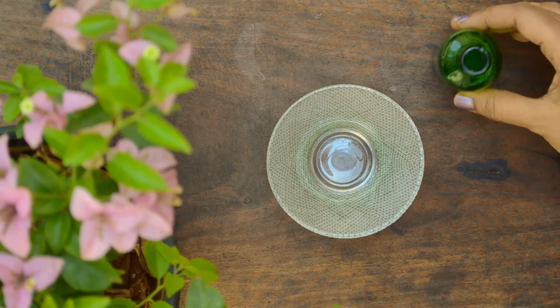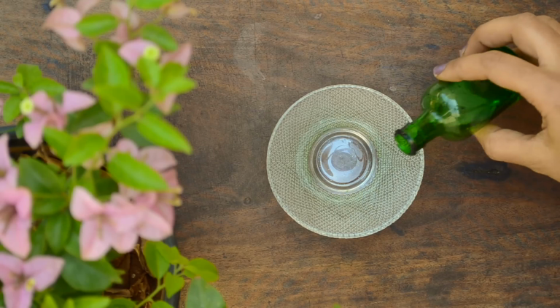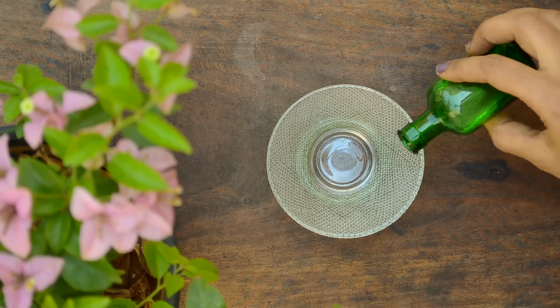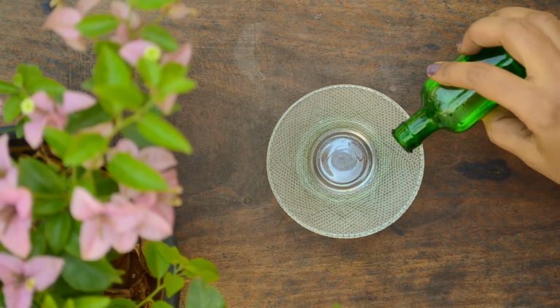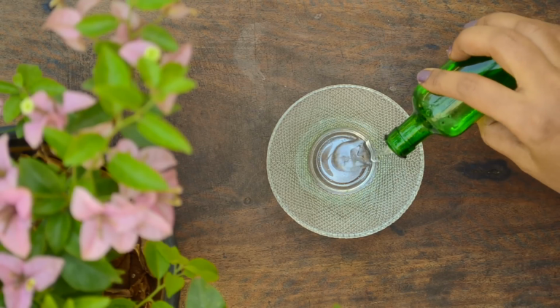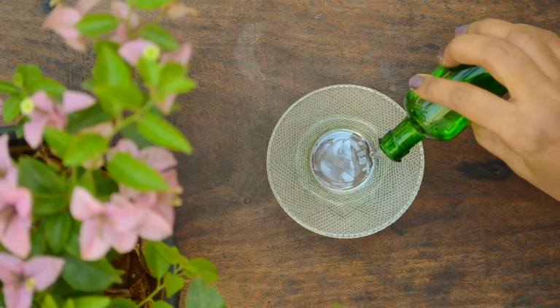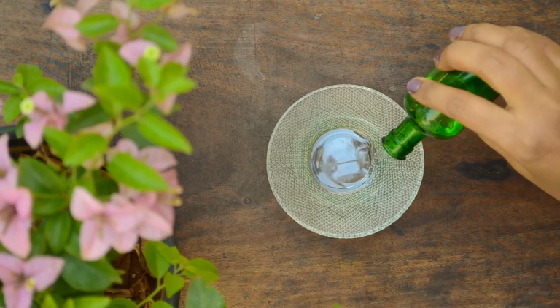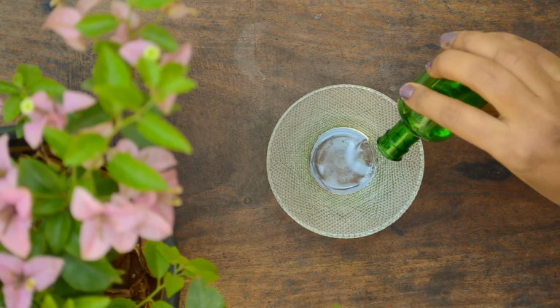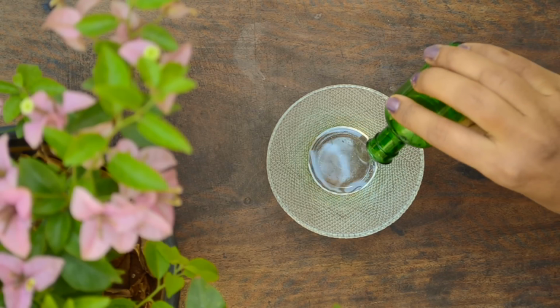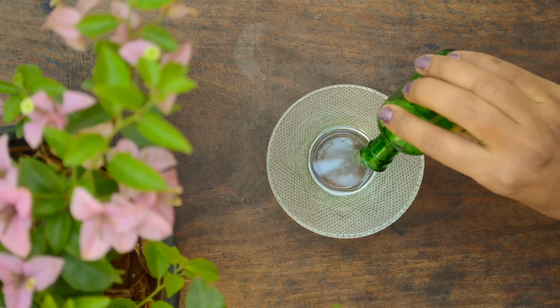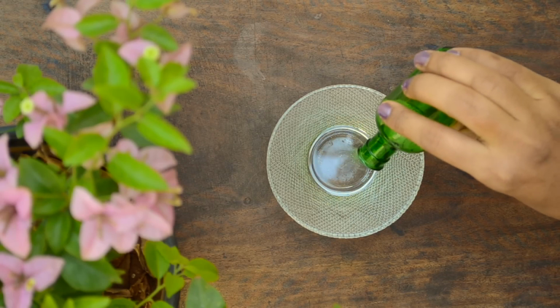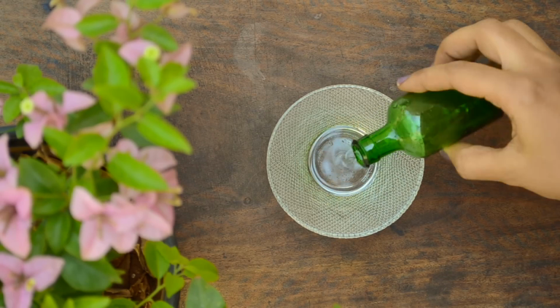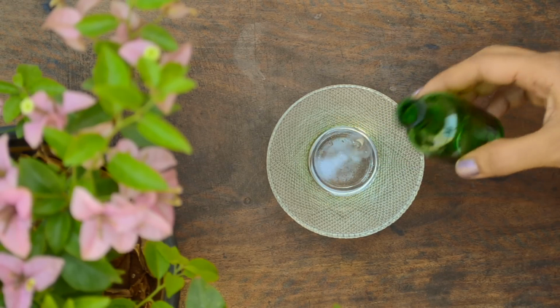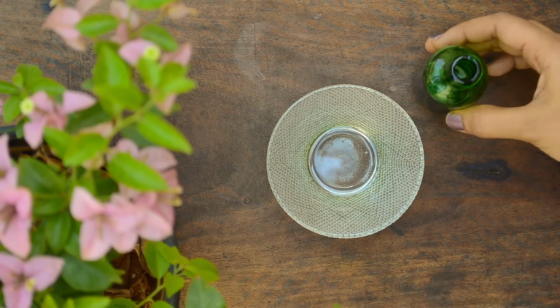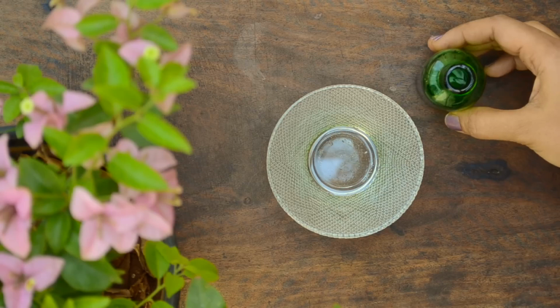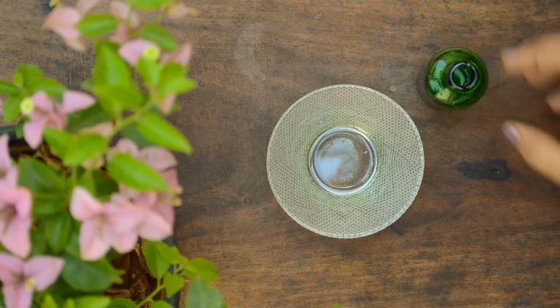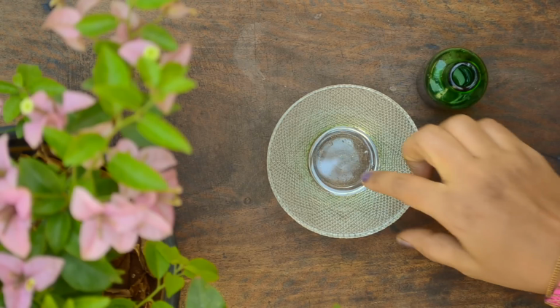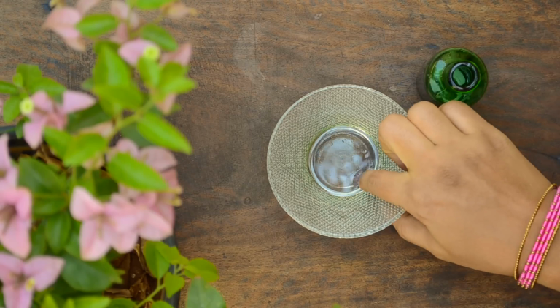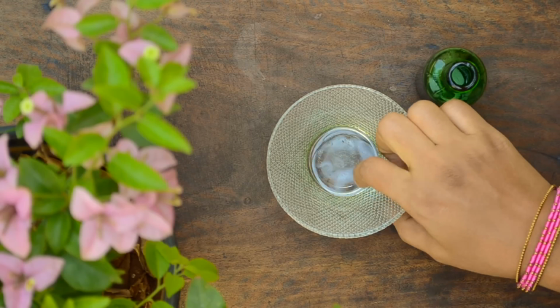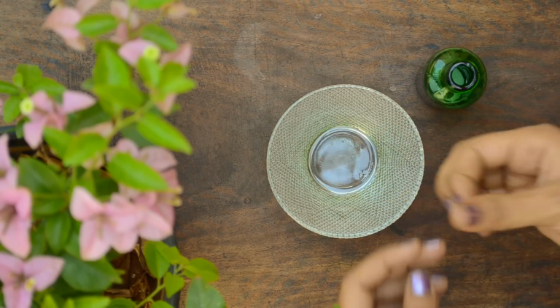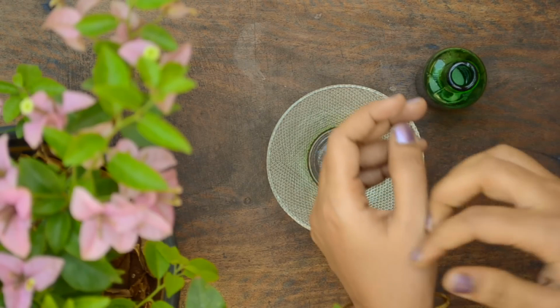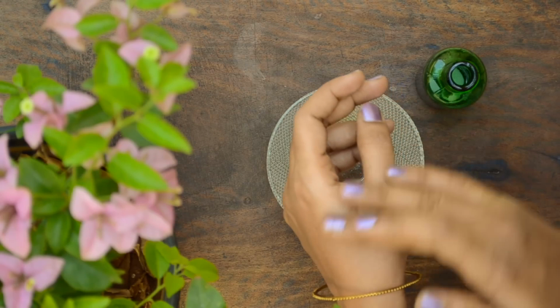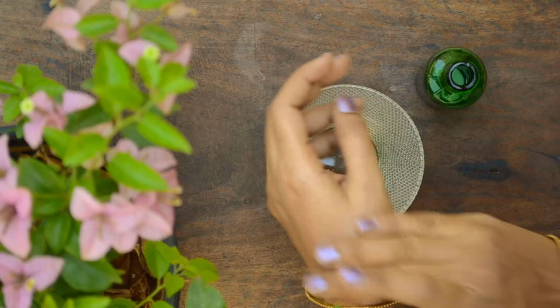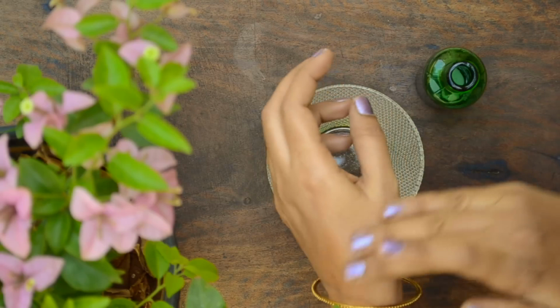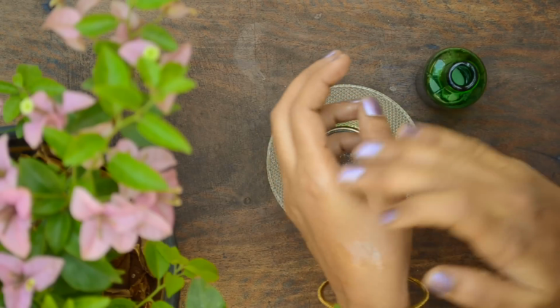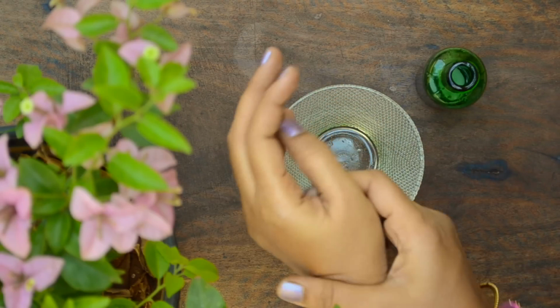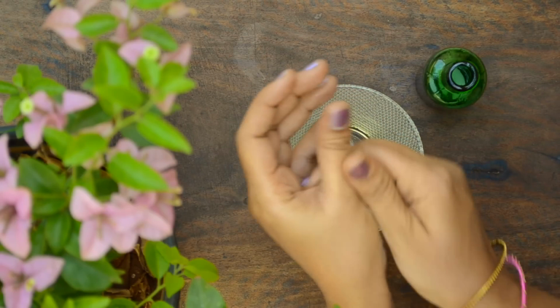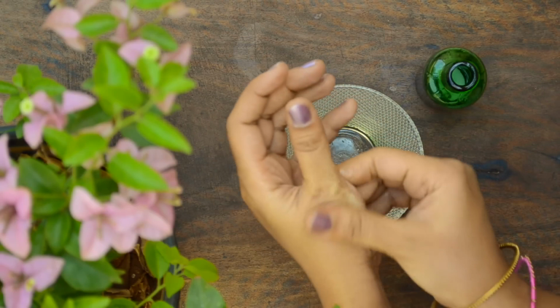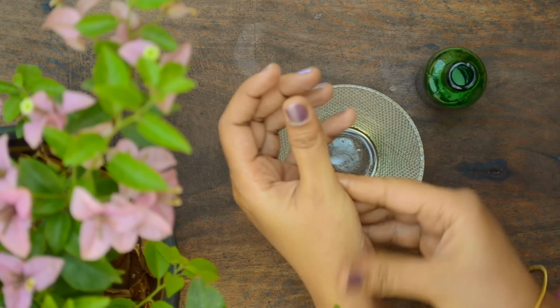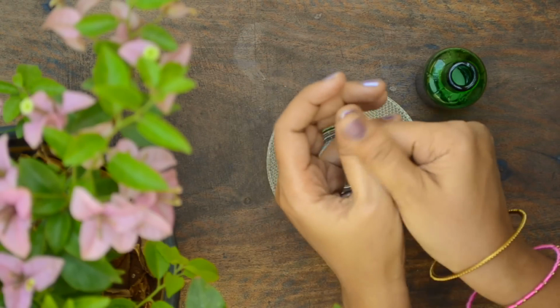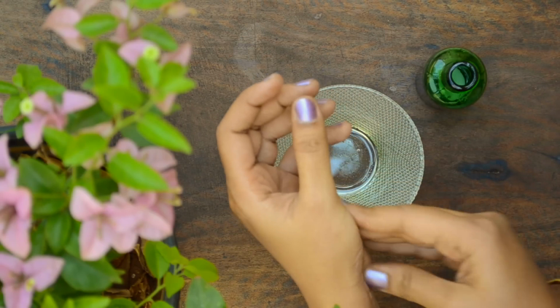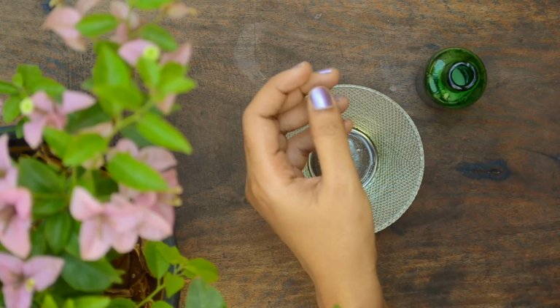Pure unrefined cold pressed coconut oil is an amazing skin moisturizer. Immediately after a bath, when your skin is still moist, take a few drops of coconut oil and massage it into the skin. It will make your skin soft and supple.